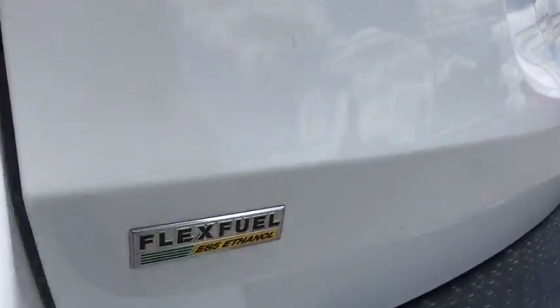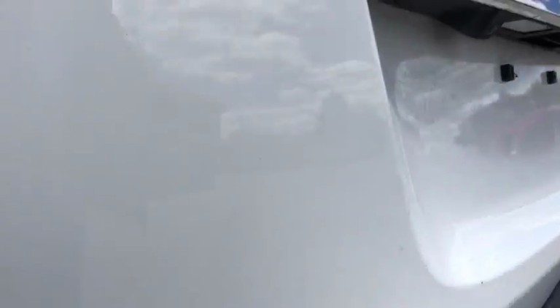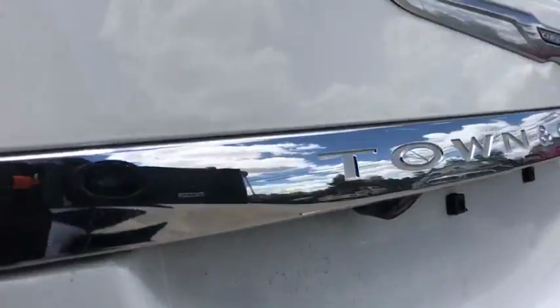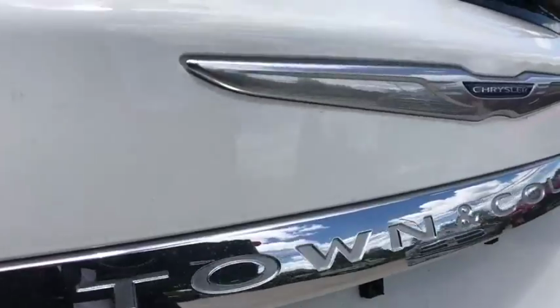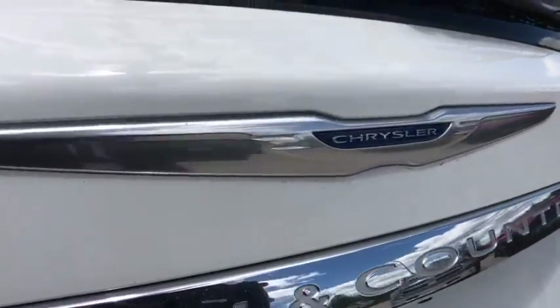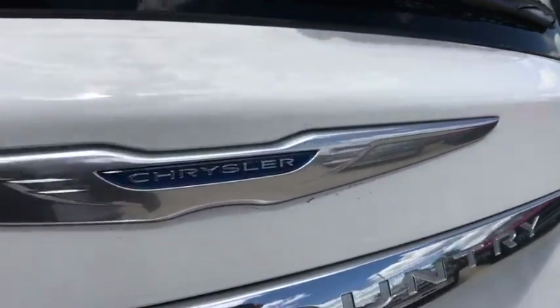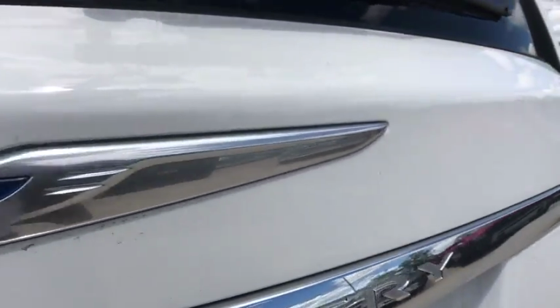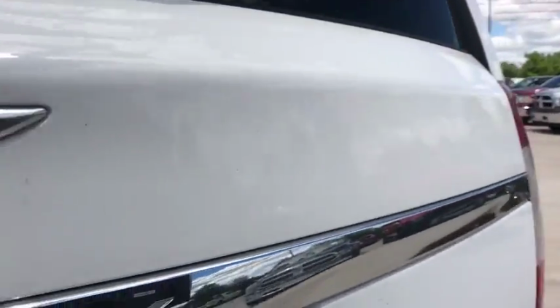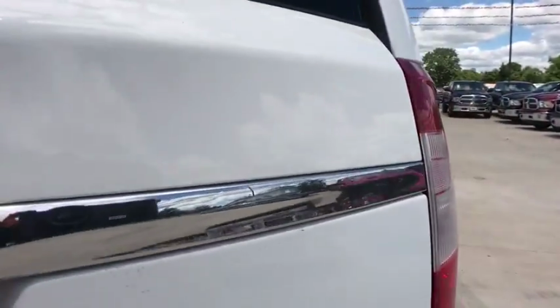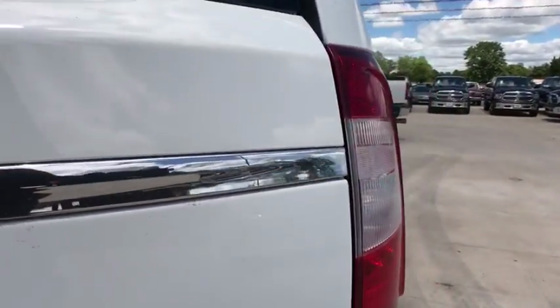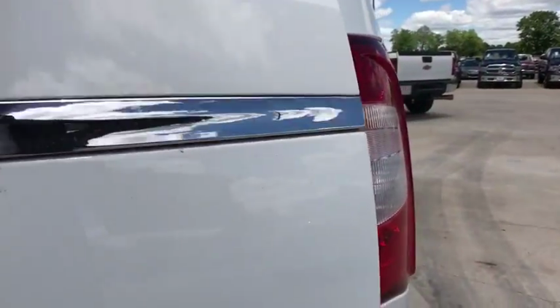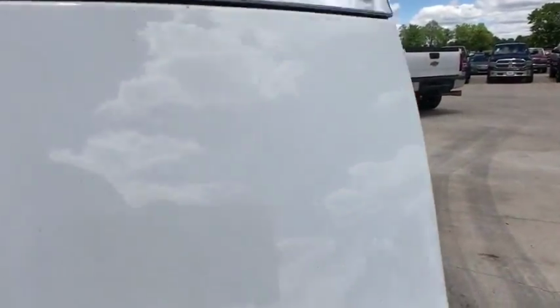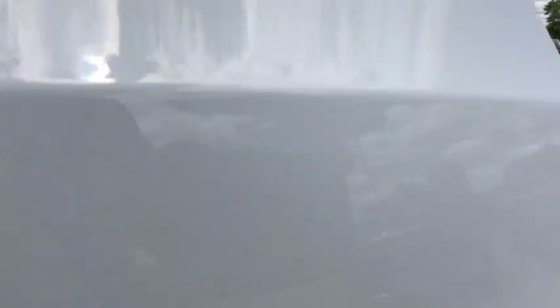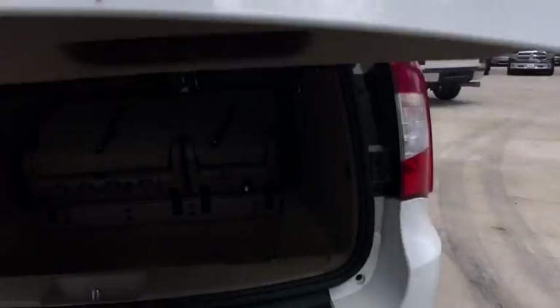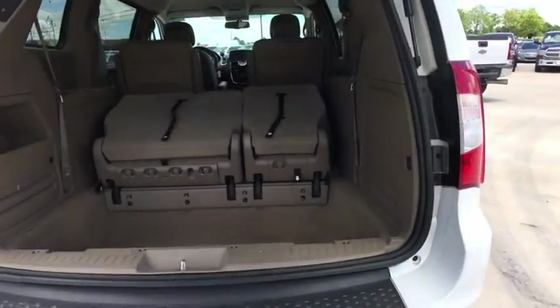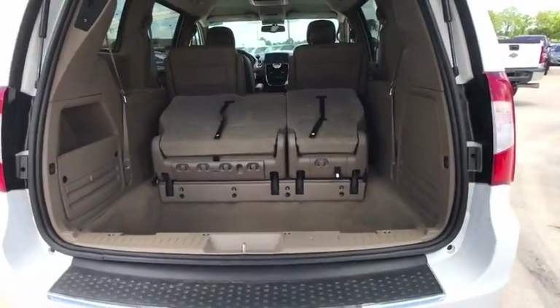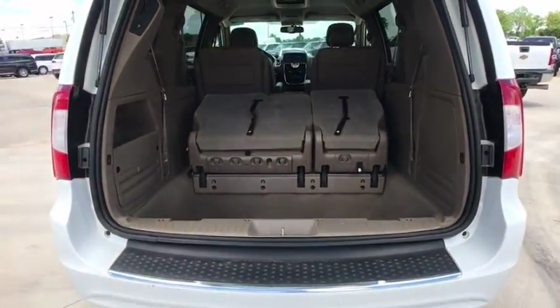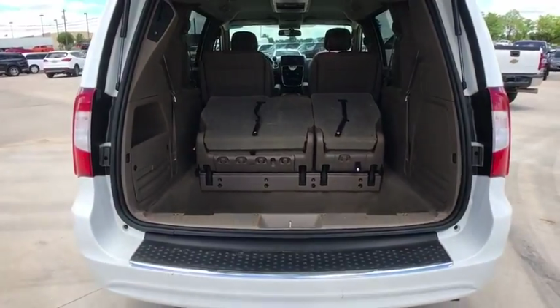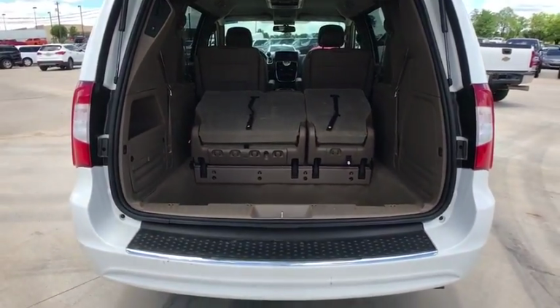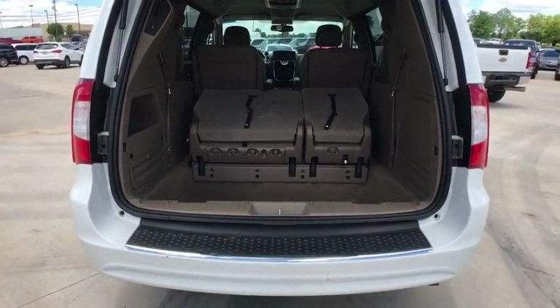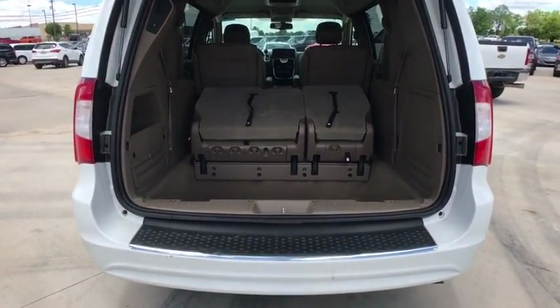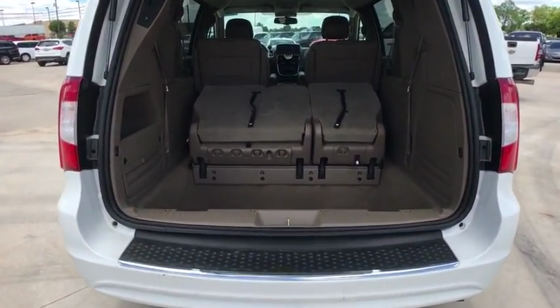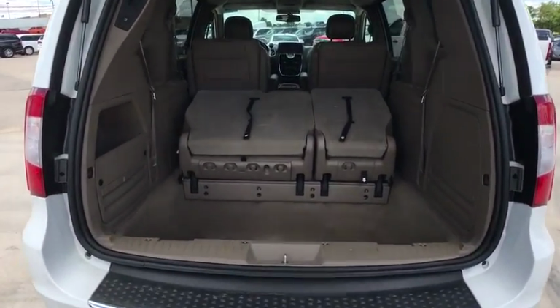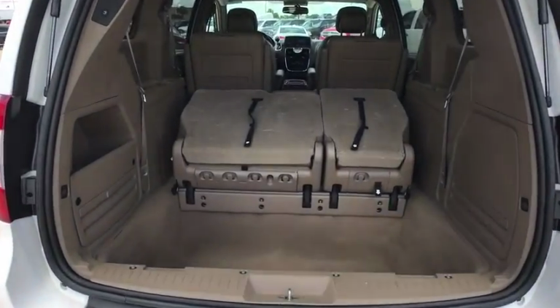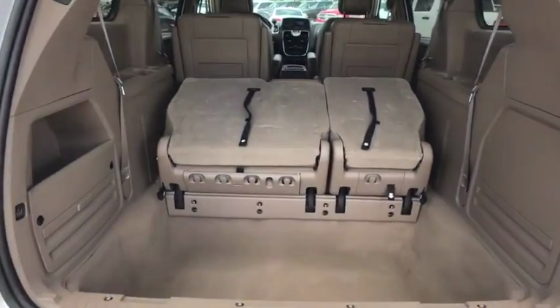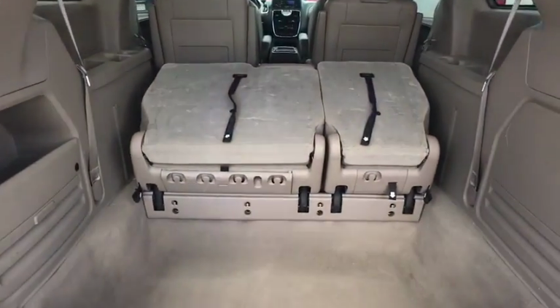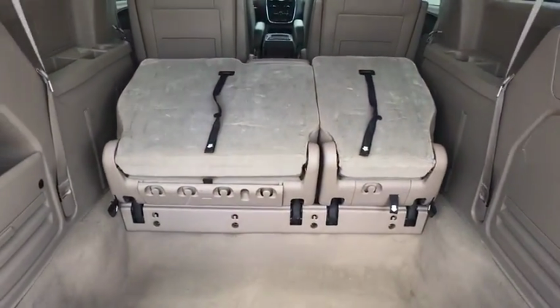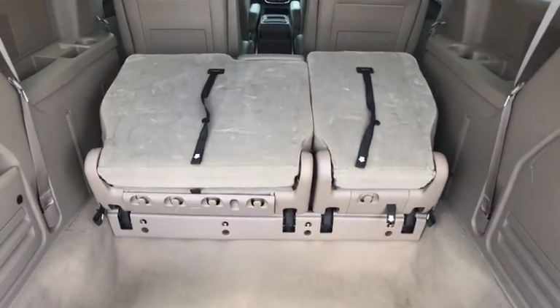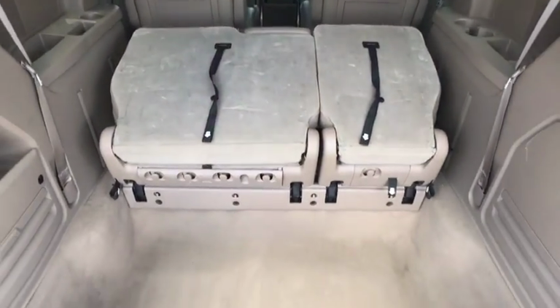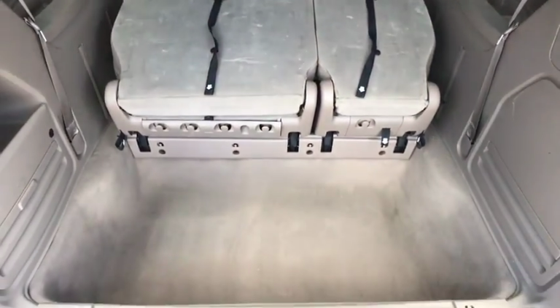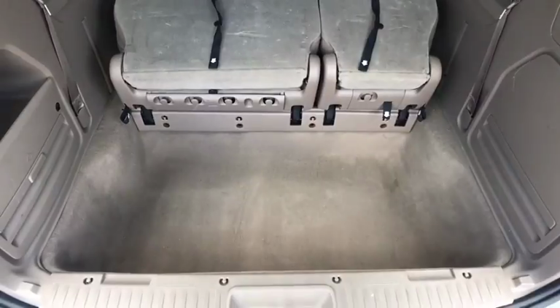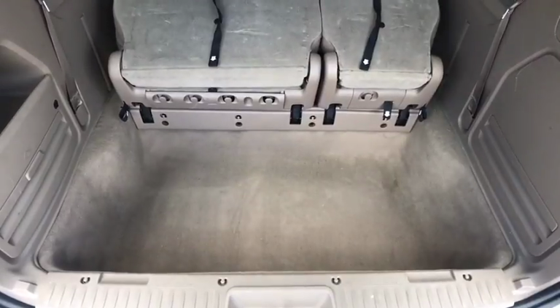Here are some of this vehicle's great options: traction control, dual airbags, power steering, hard disk drive media storage, four-wheel disk brakes, universal garage door opener, fog lights, compass.